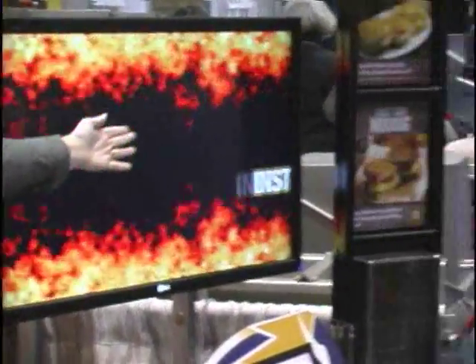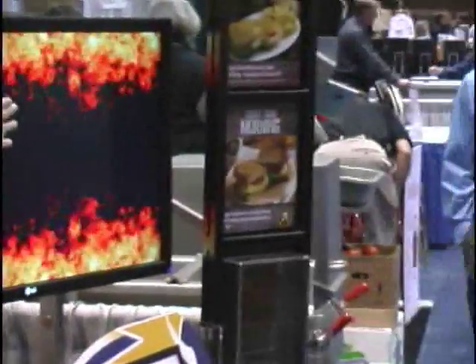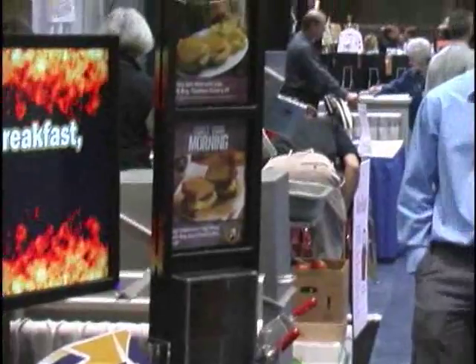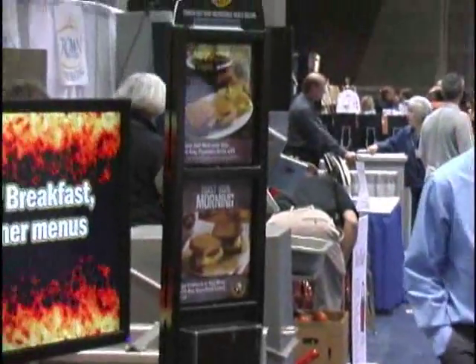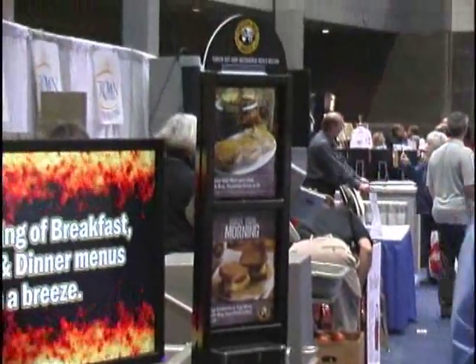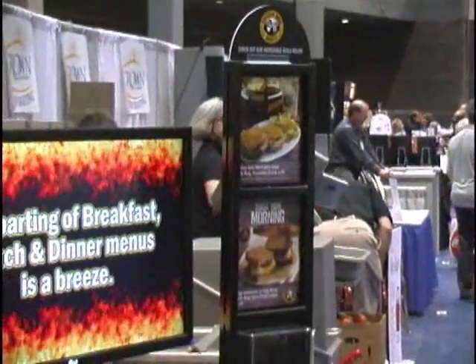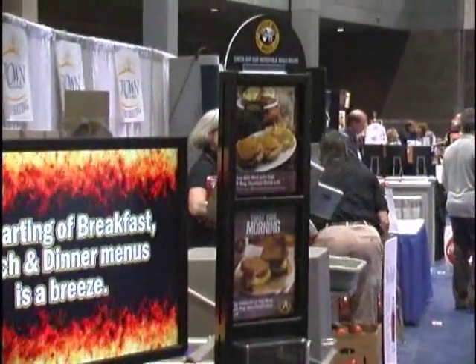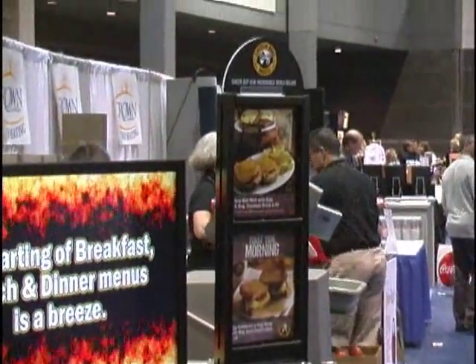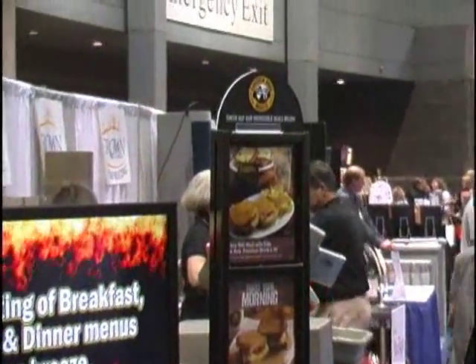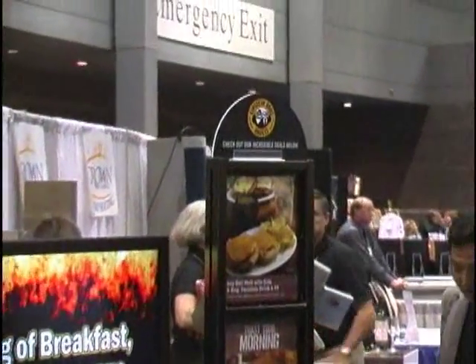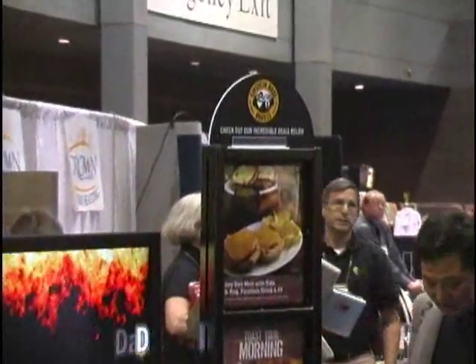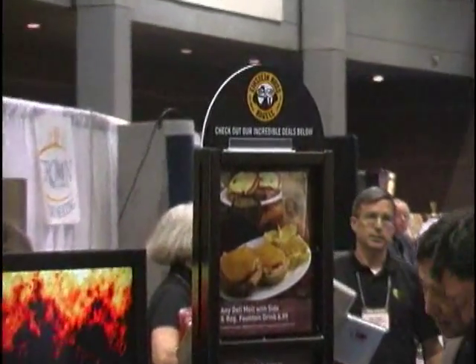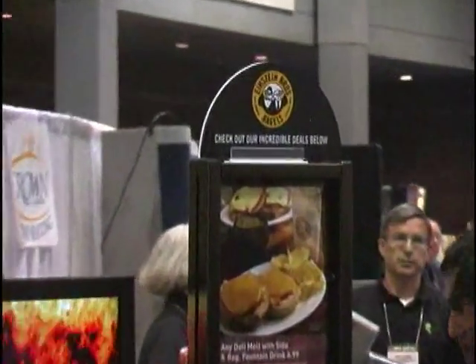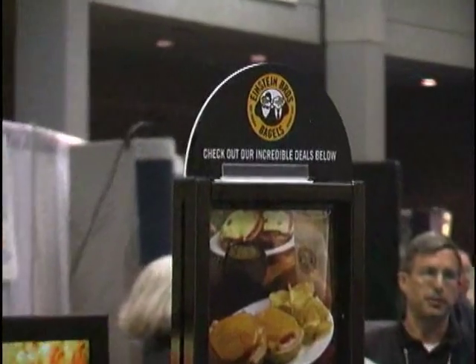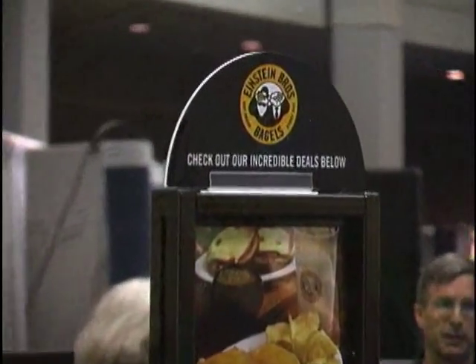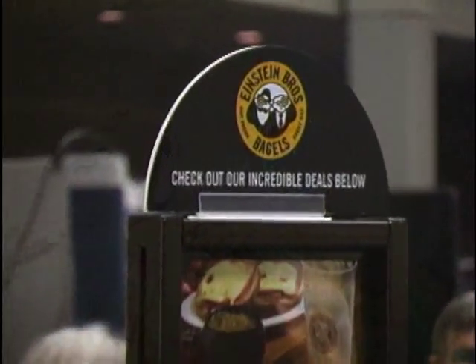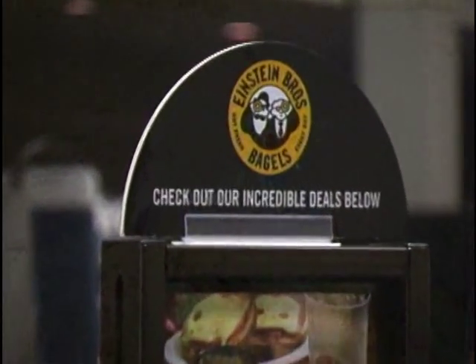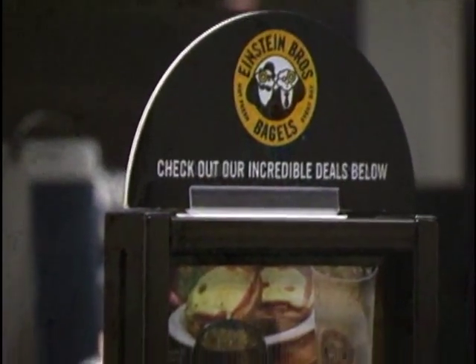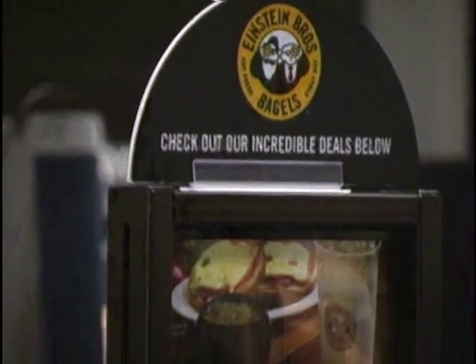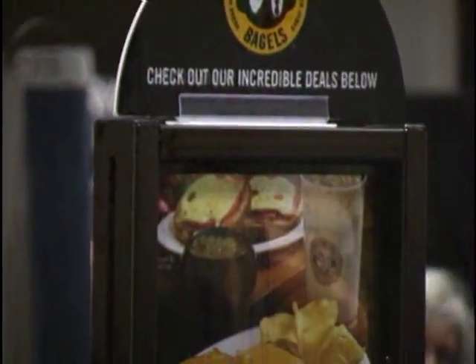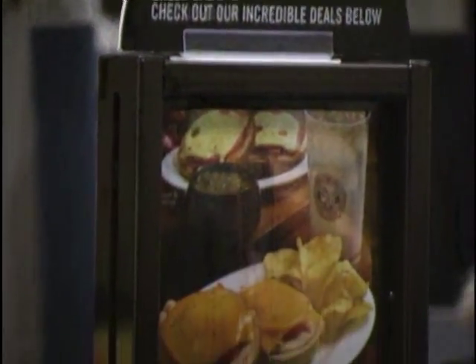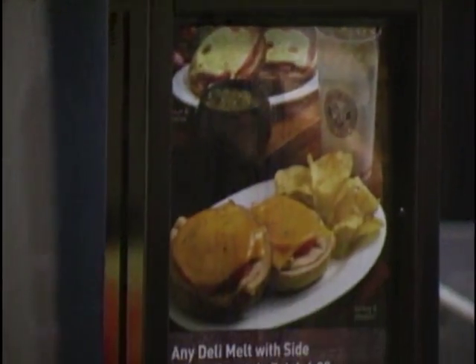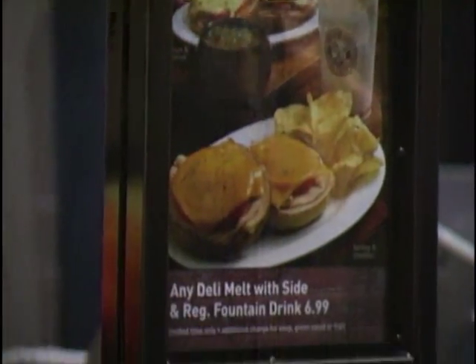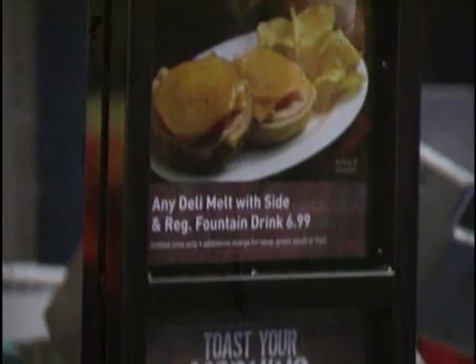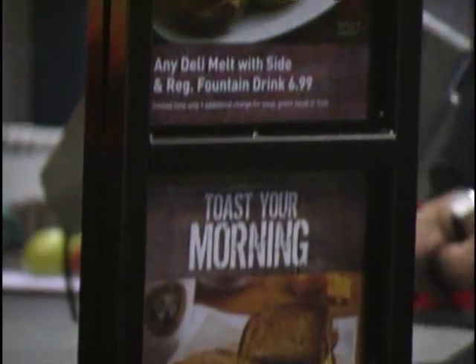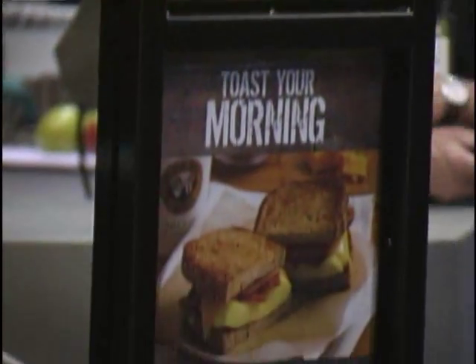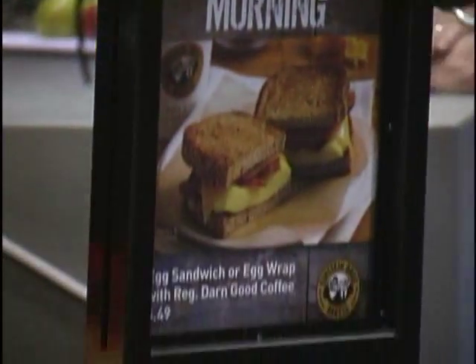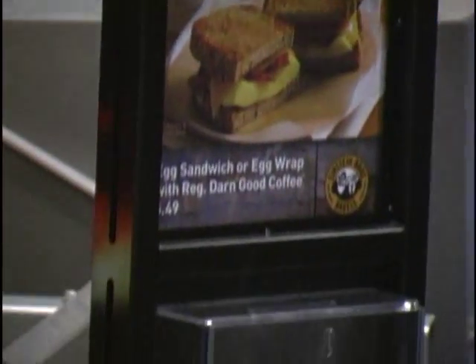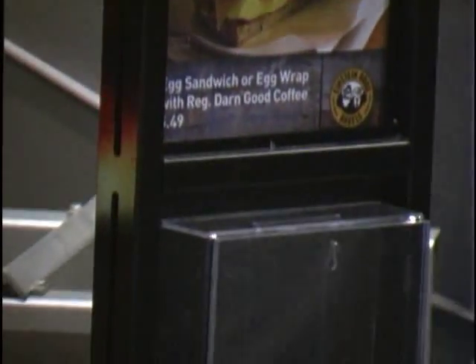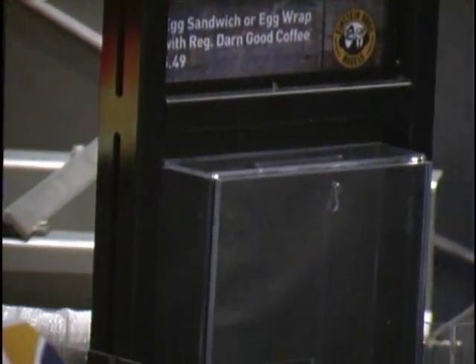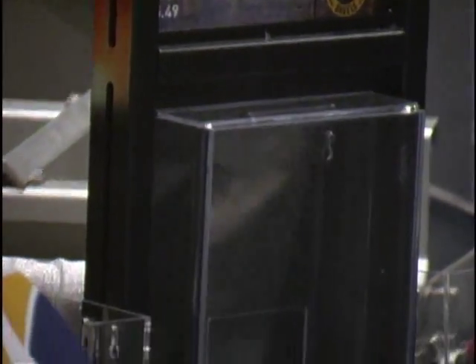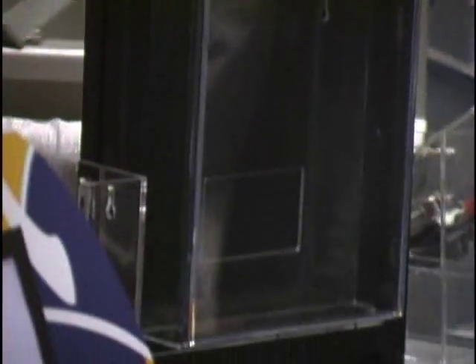The last piece over here is the Einstein custom poster stand. As you know, the Howard Company can create anything from a point-of-purchase or display standpoint, standard or custom. That is an excellent option for a large chain to get a custom display.